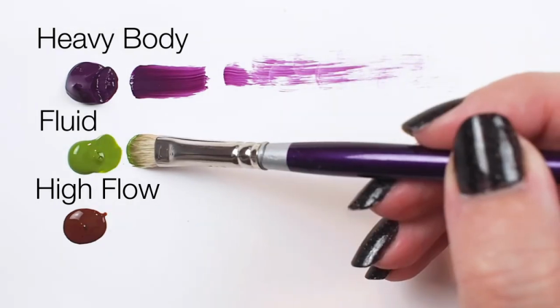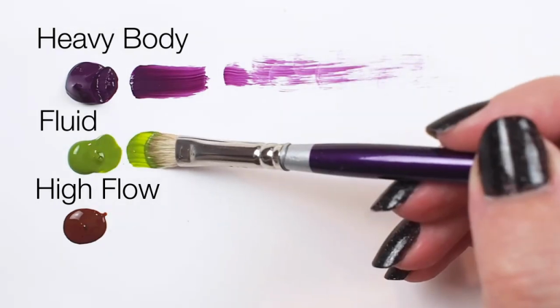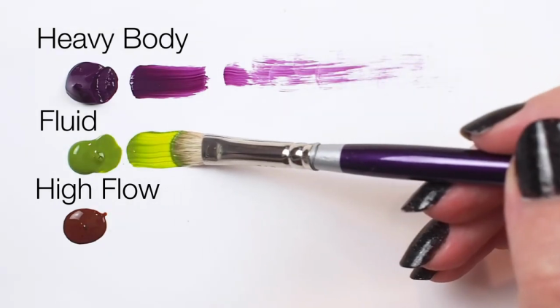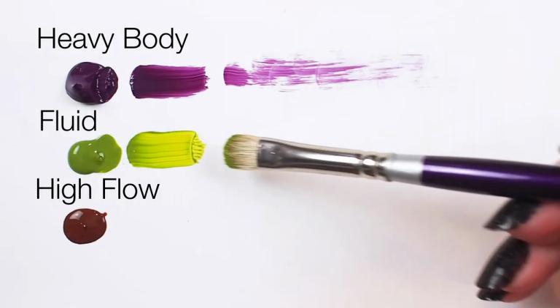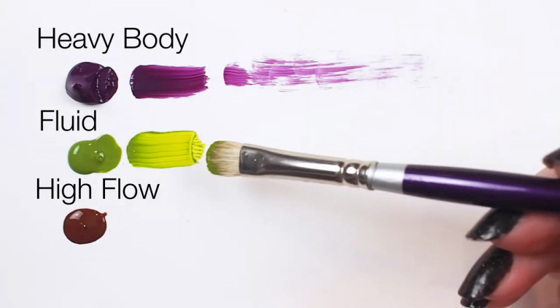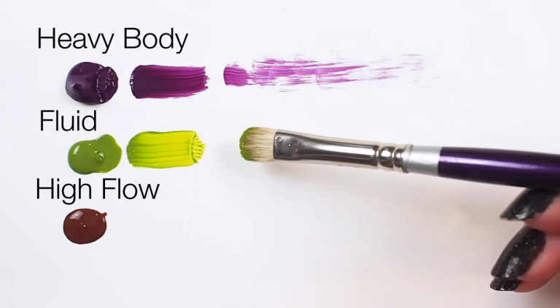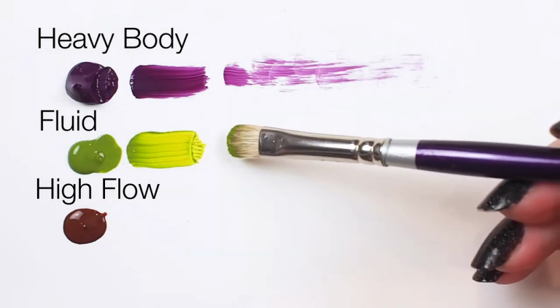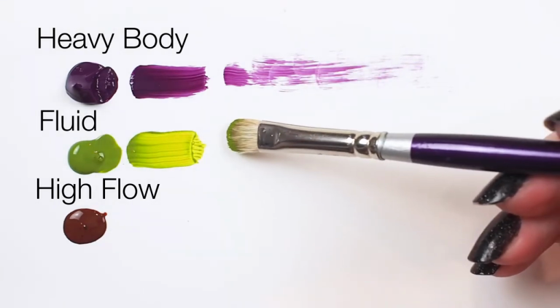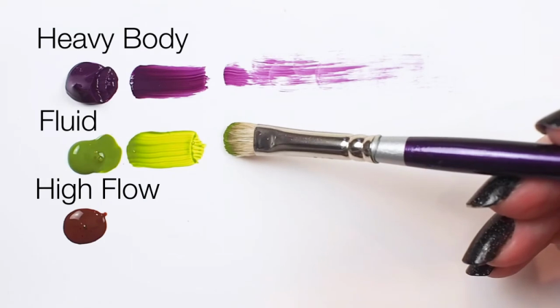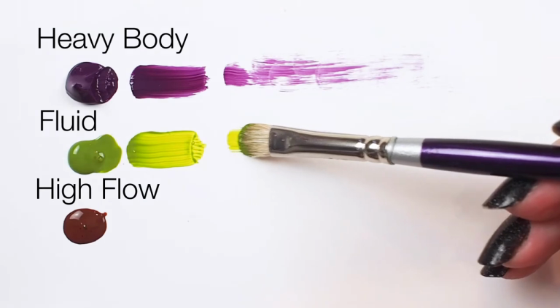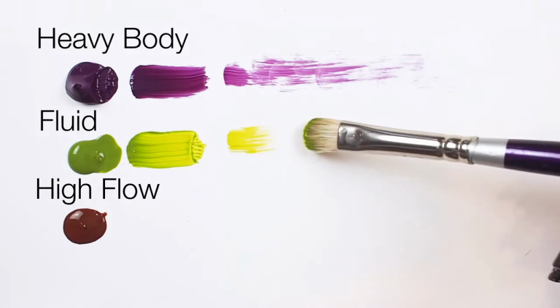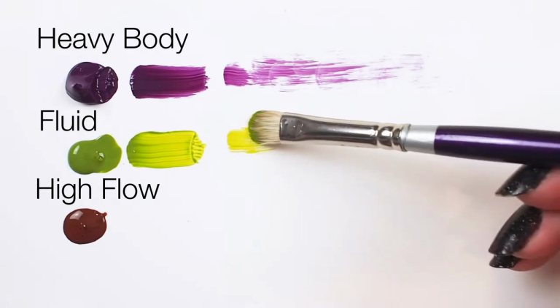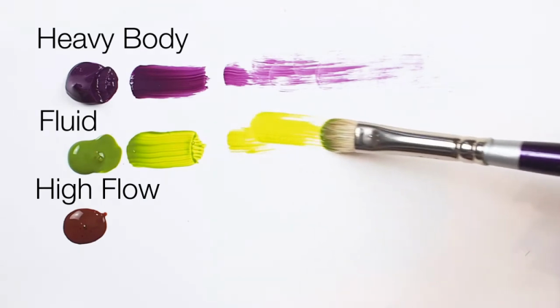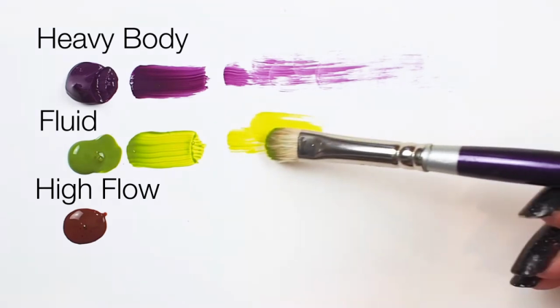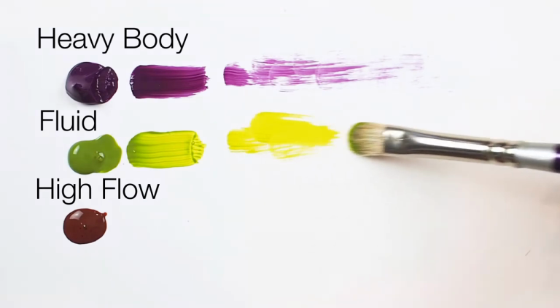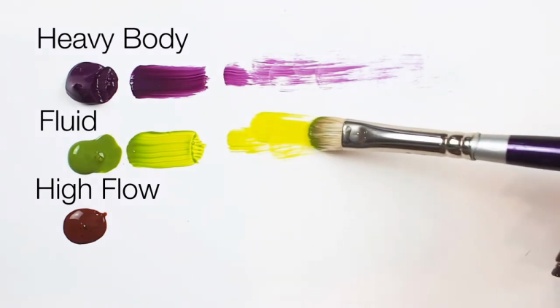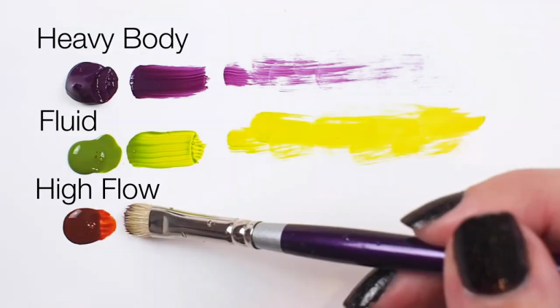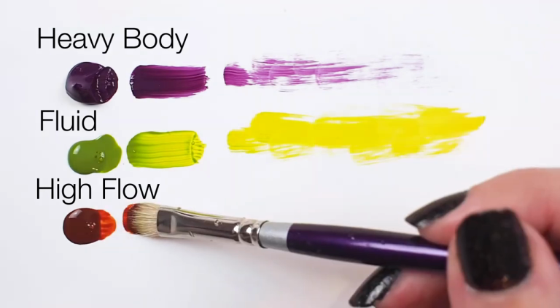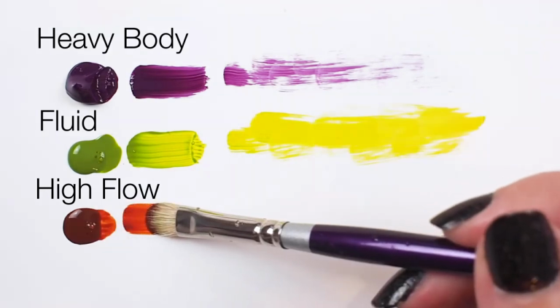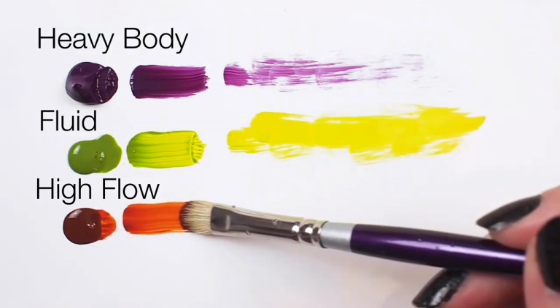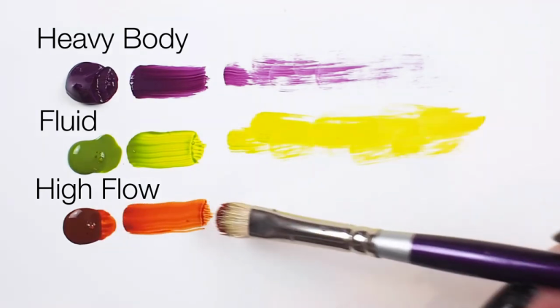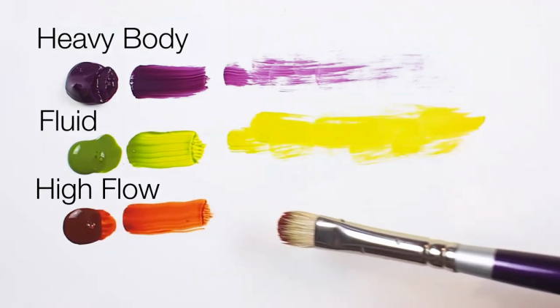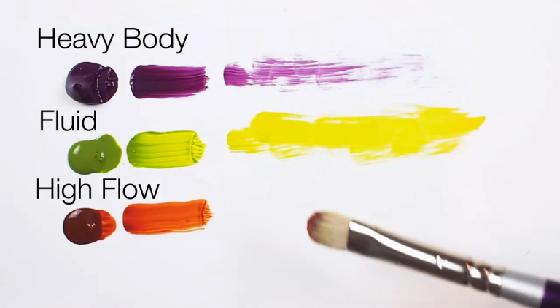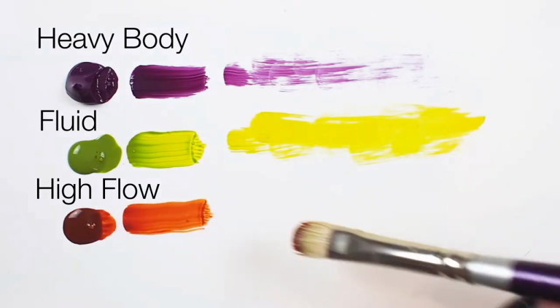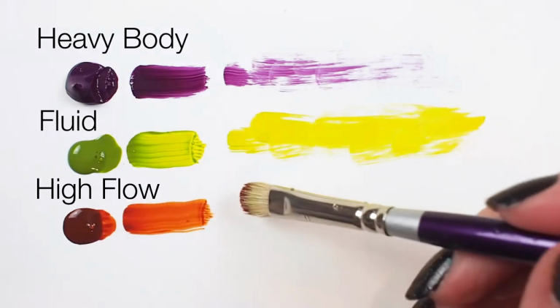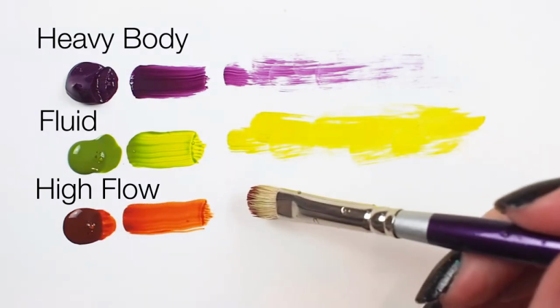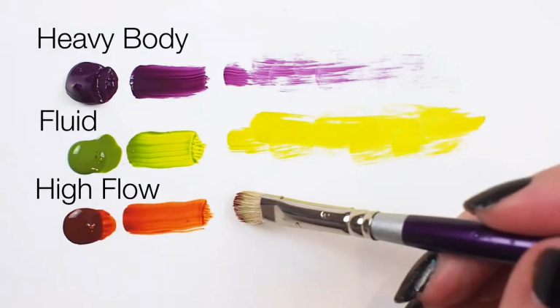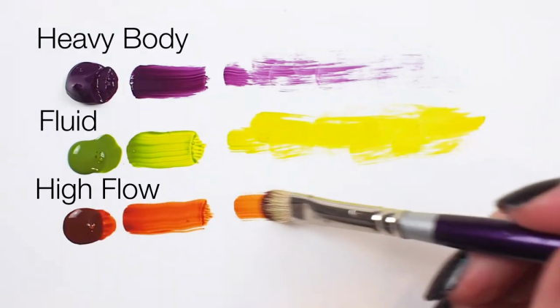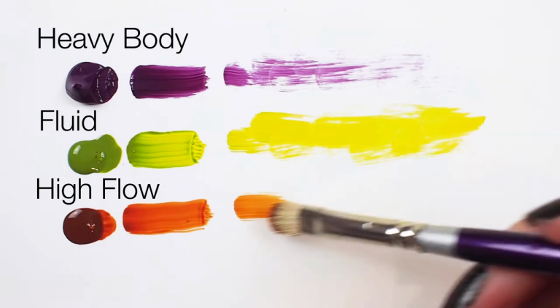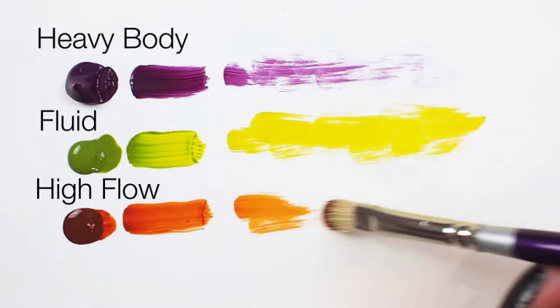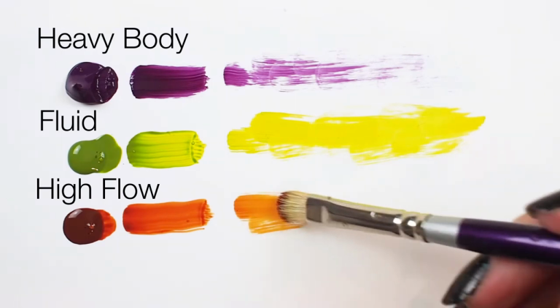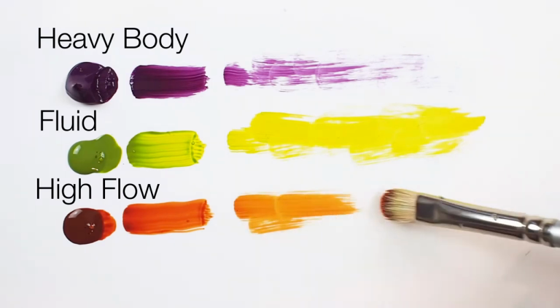Fluid or soft bodied acrylics apply more evenly but with less texture. Flow acrylics apply readily with this brush and offer the least amount of texture.